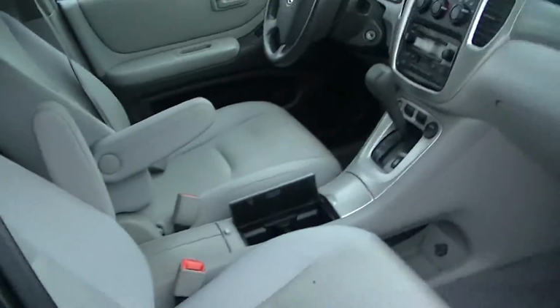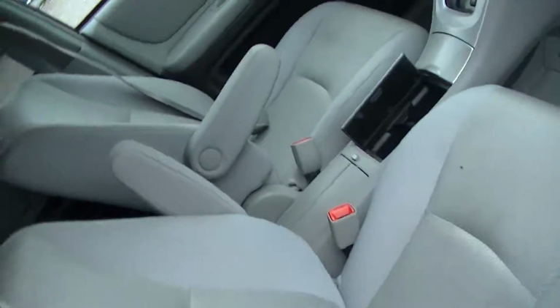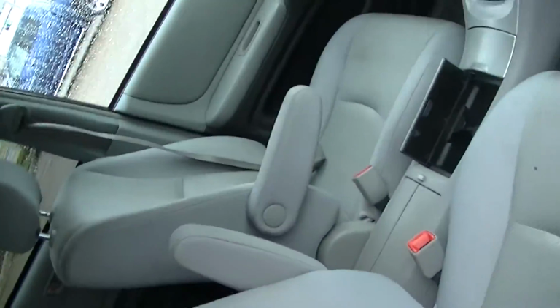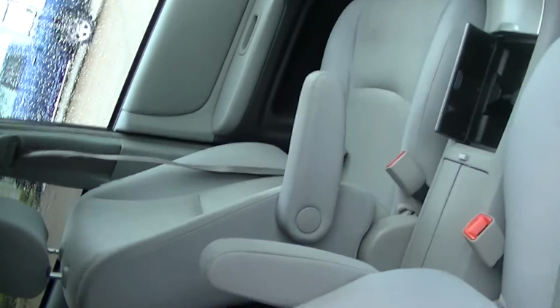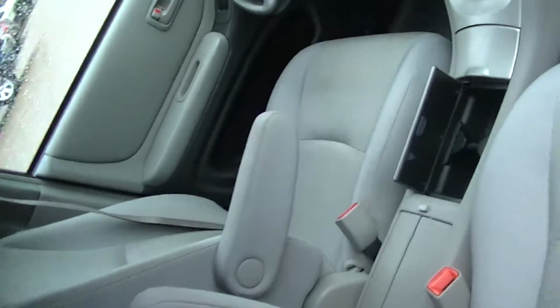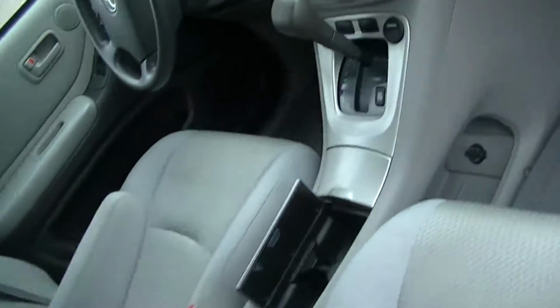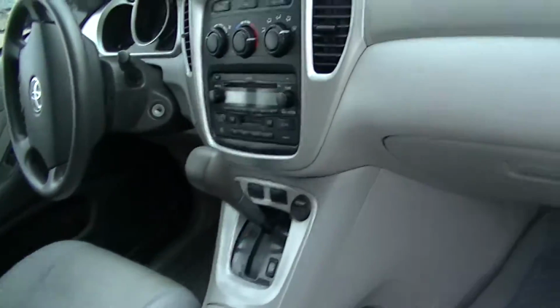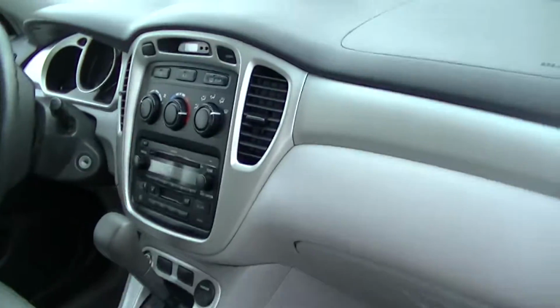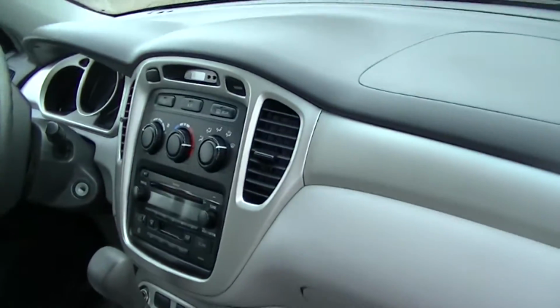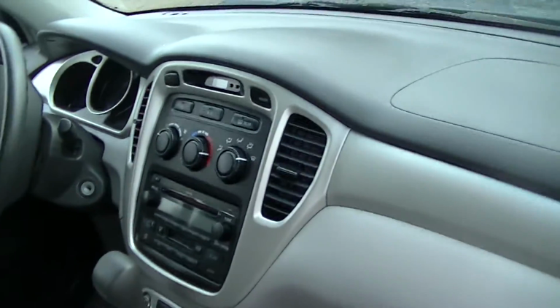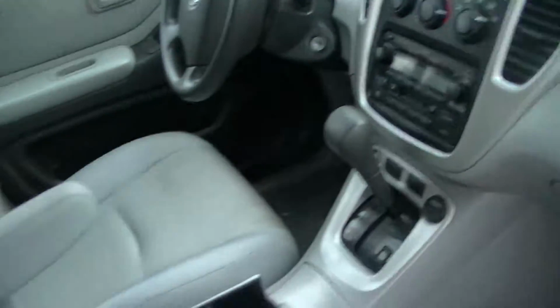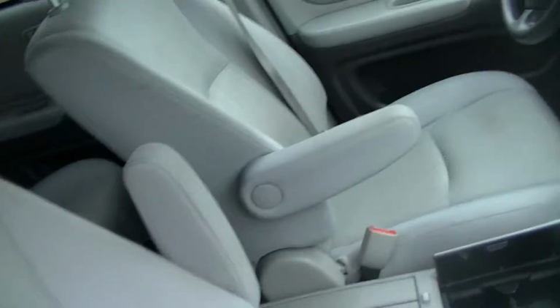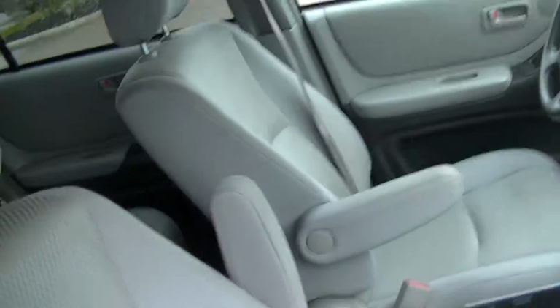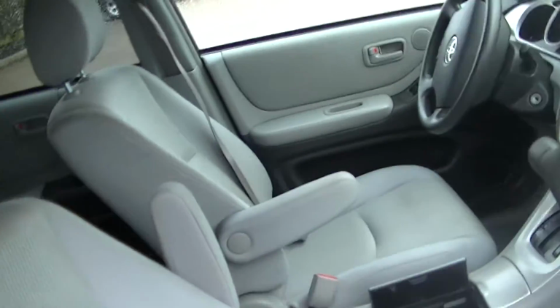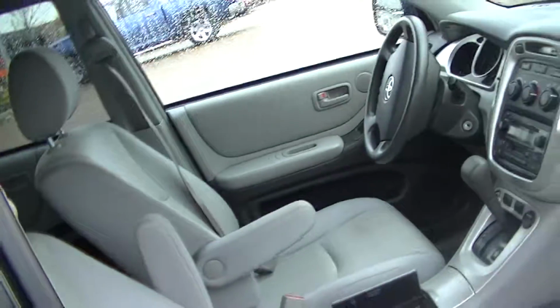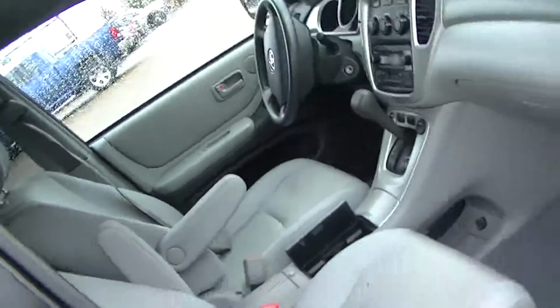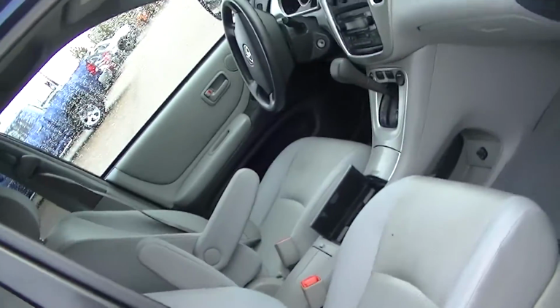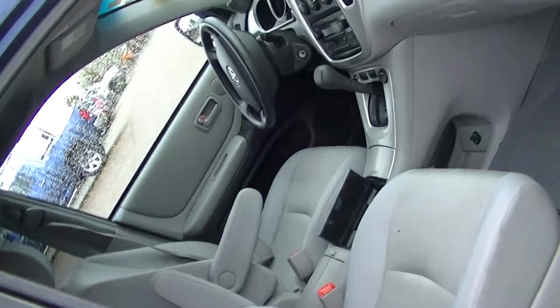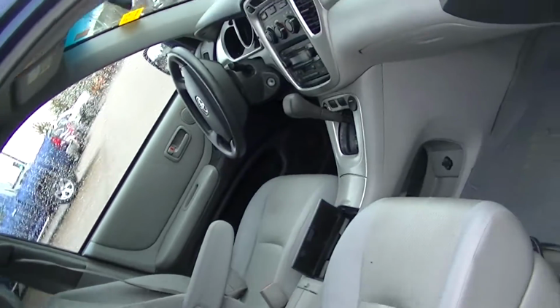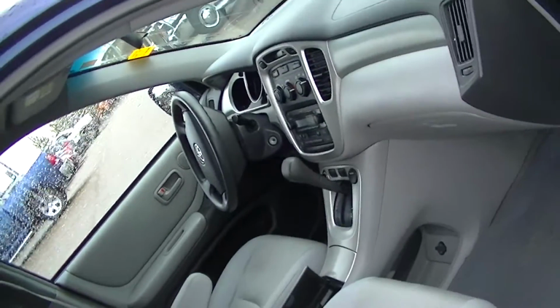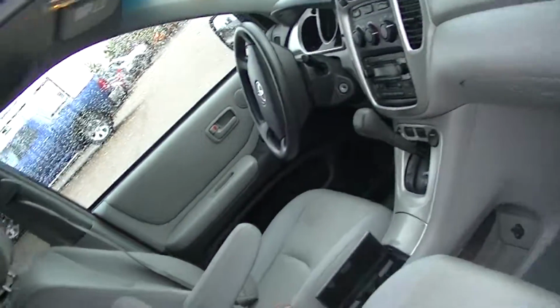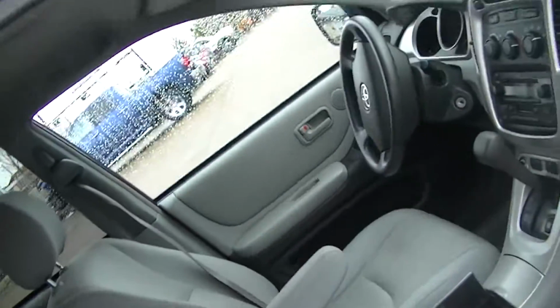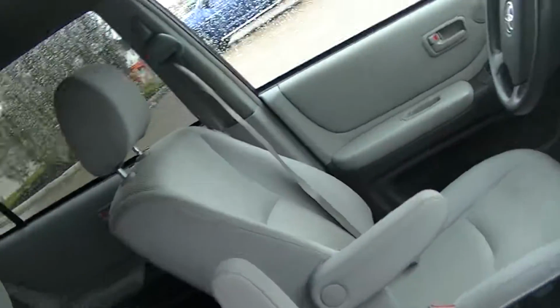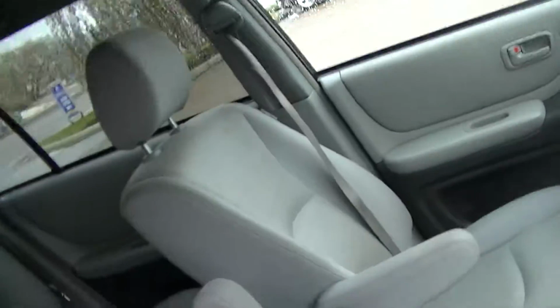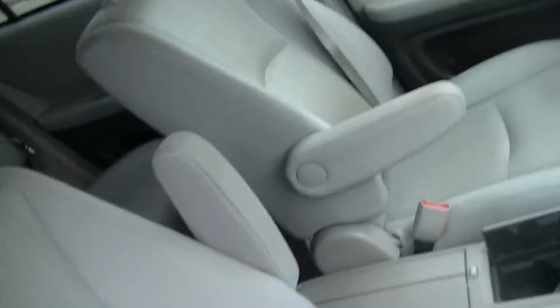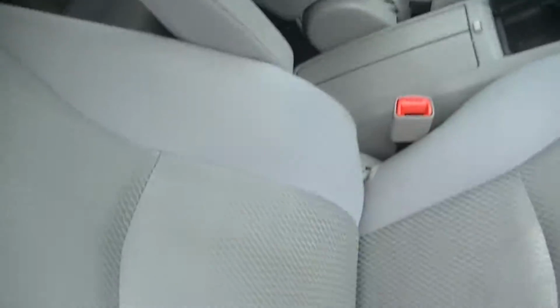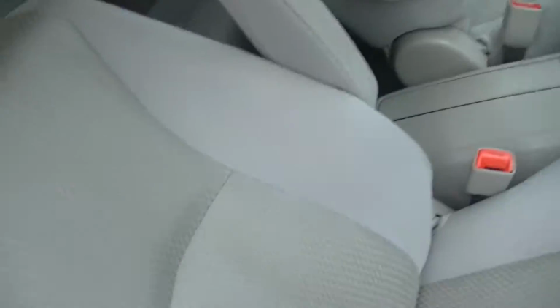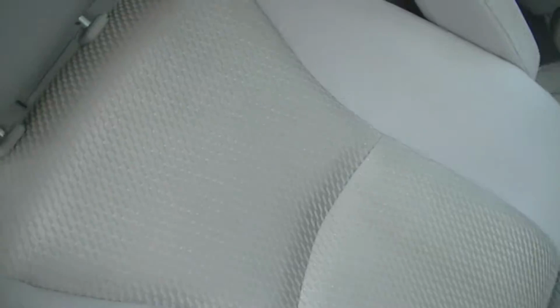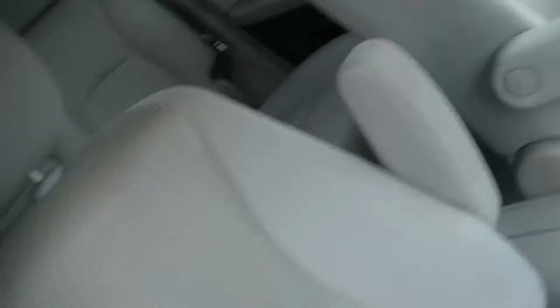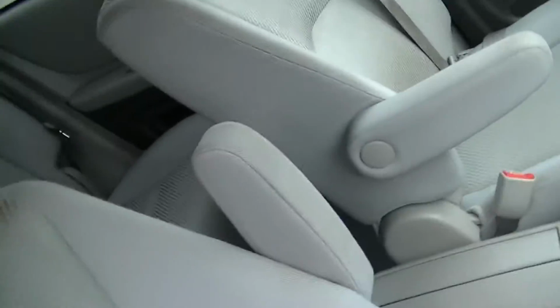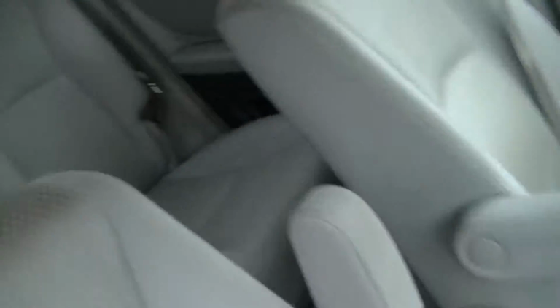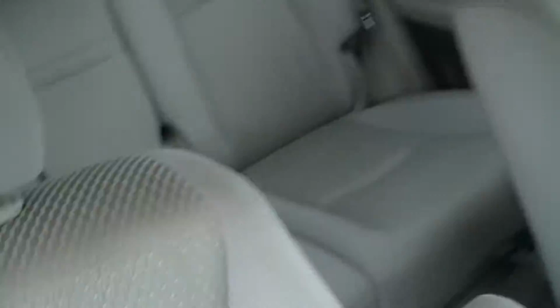Nice interior, no scratches or anything like that. Really well taken care of — it's all shop certified. Sorry if the view is a bit narrow. I'll show you in the back.